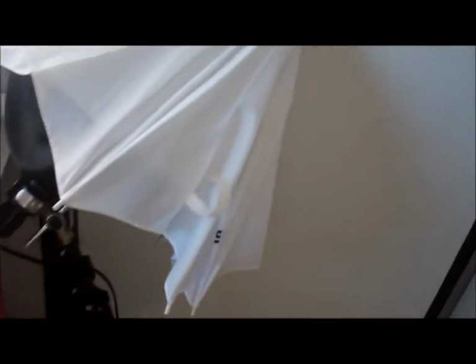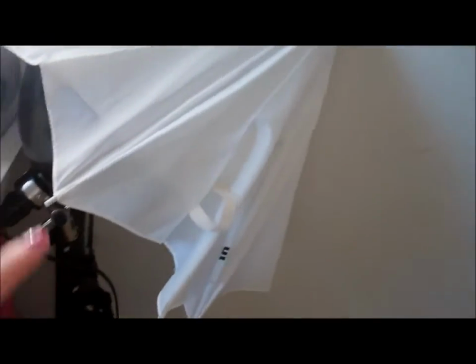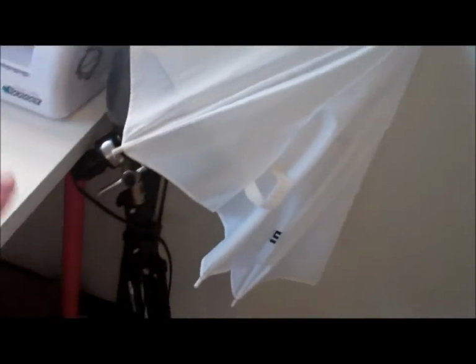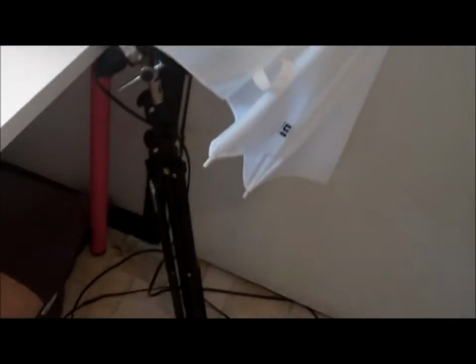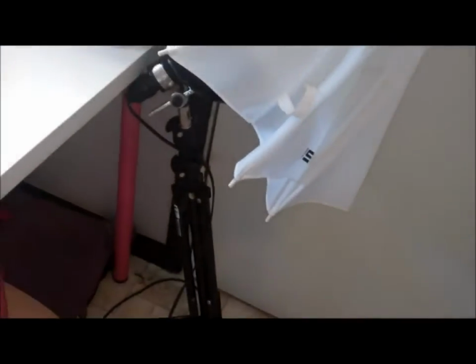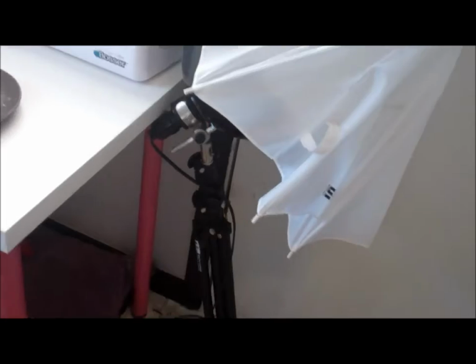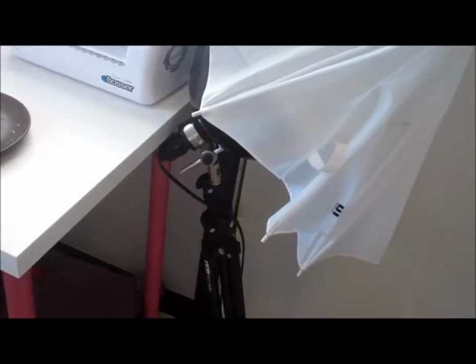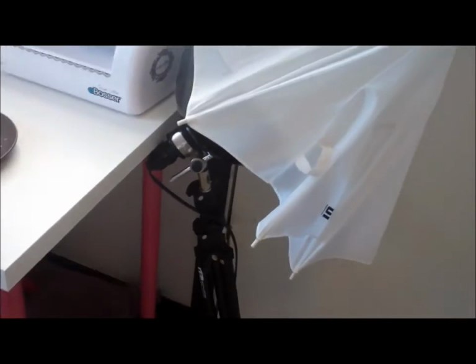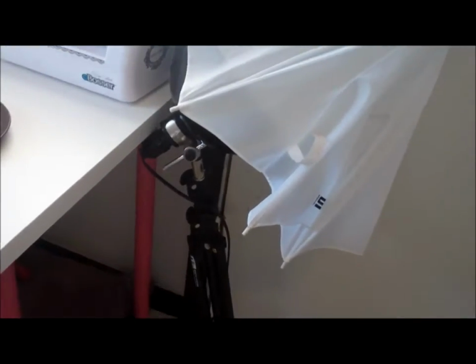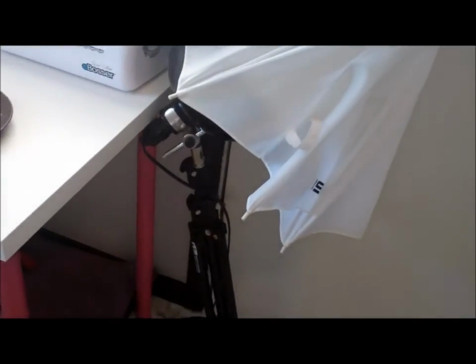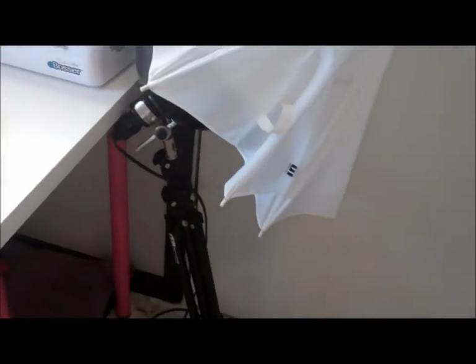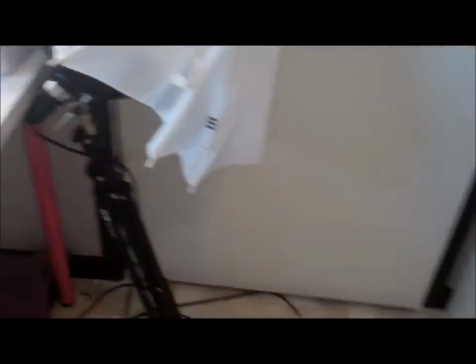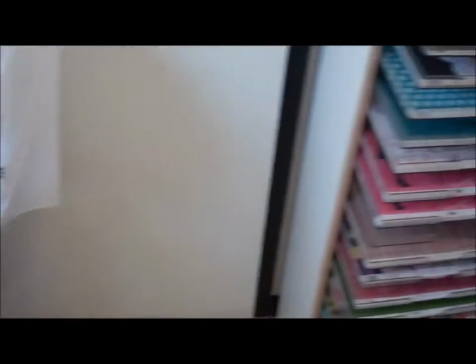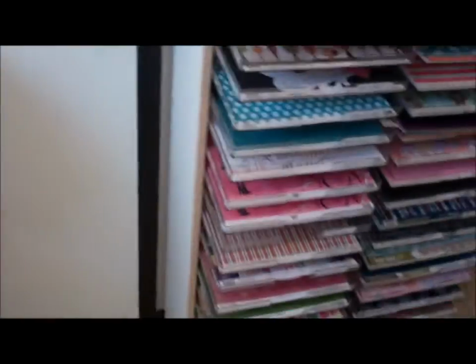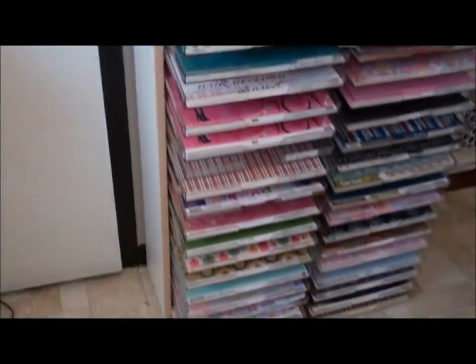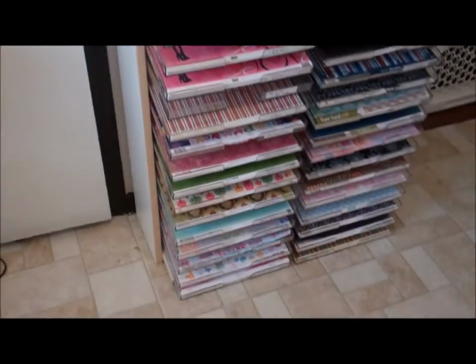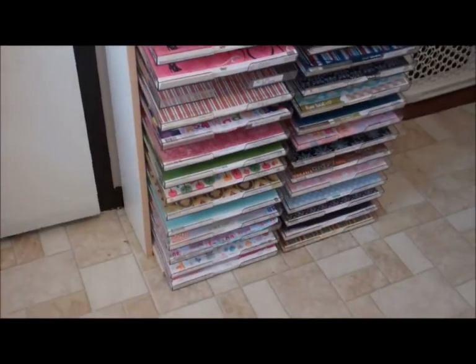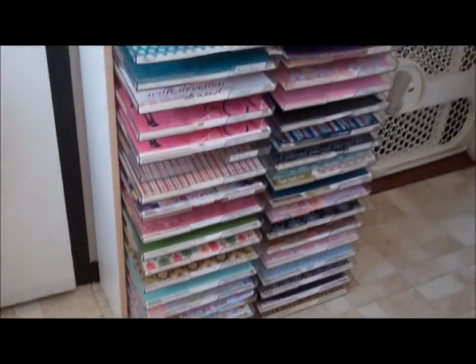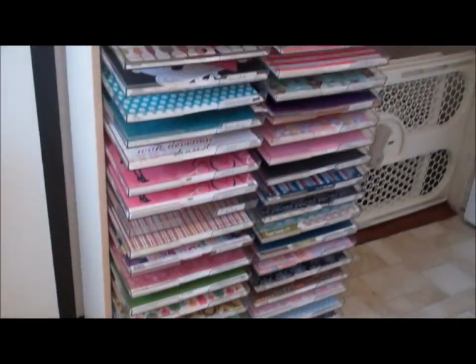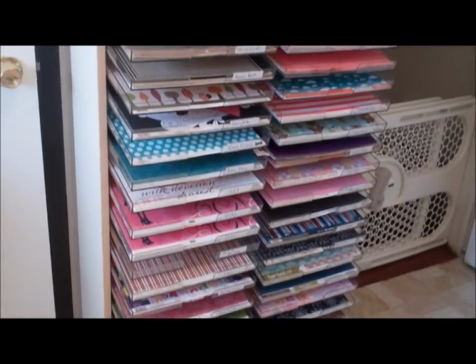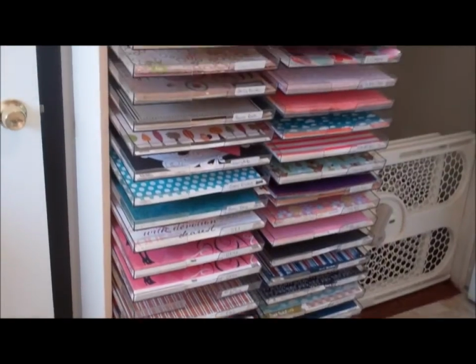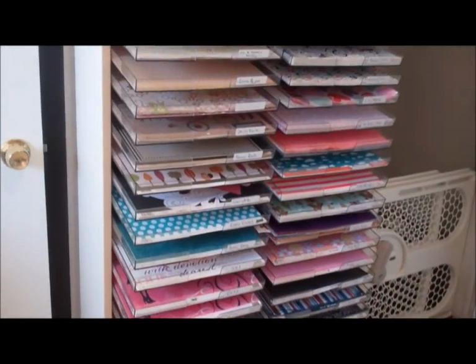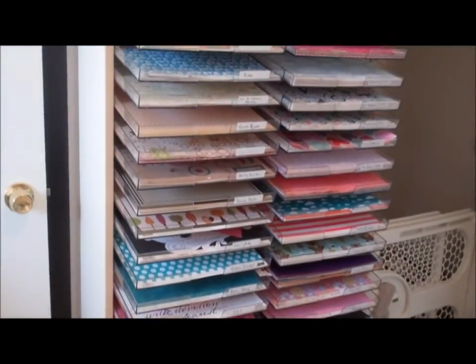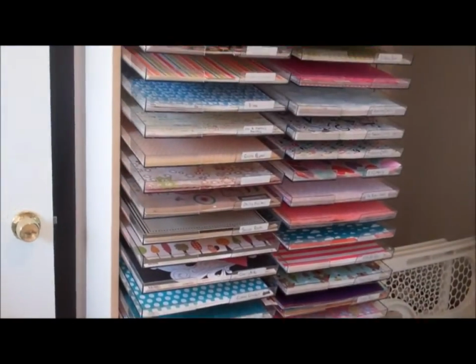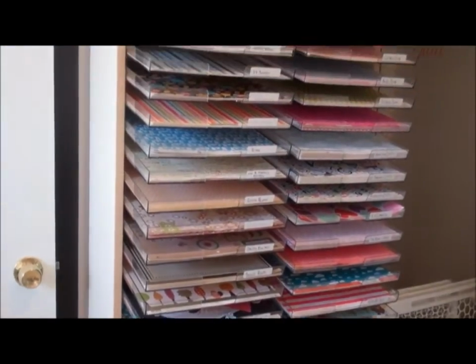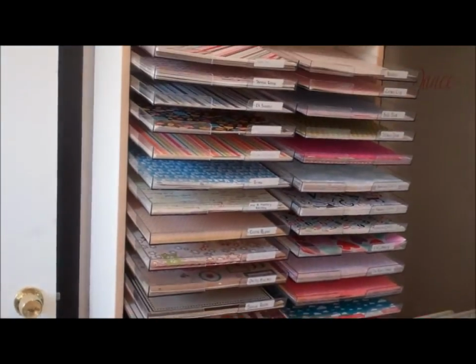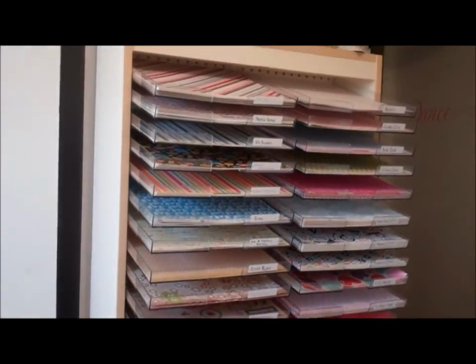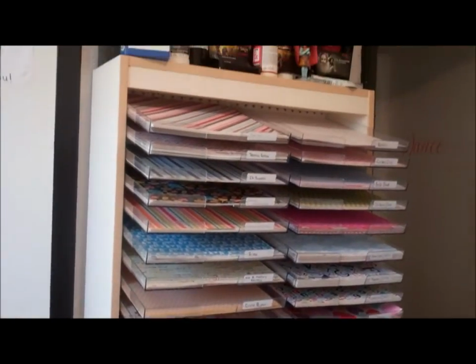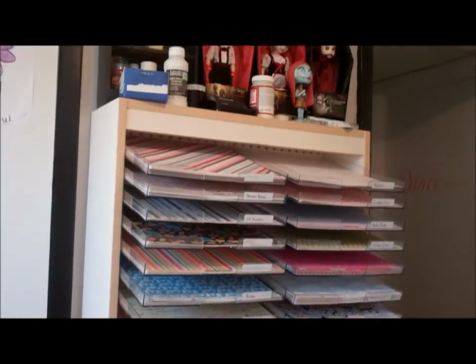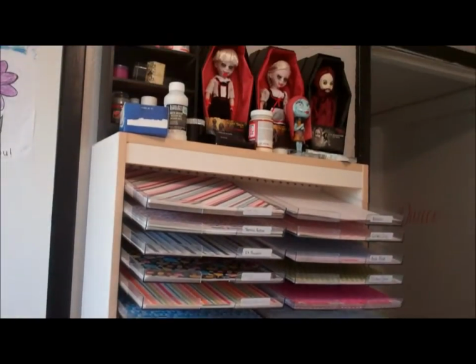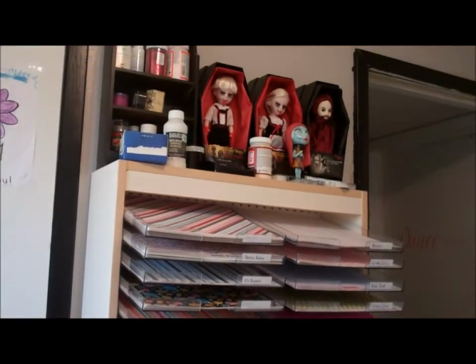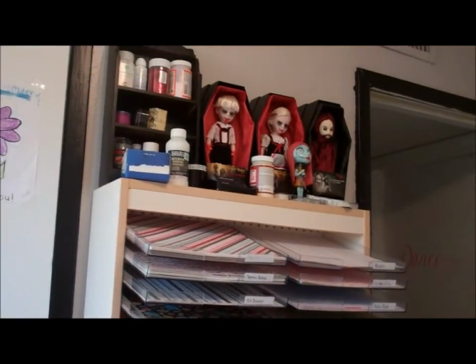This is one of my lights — I have two. I actually use them to take photos. And this is my big paper rack. I got this at a garage sale for $30. And my living dead dolls are up there.